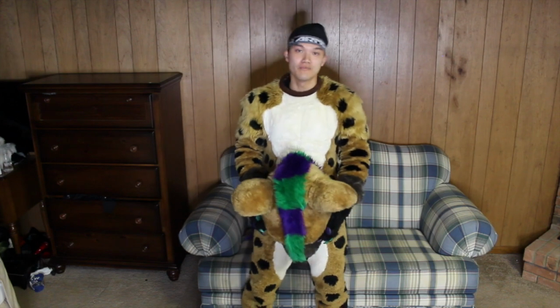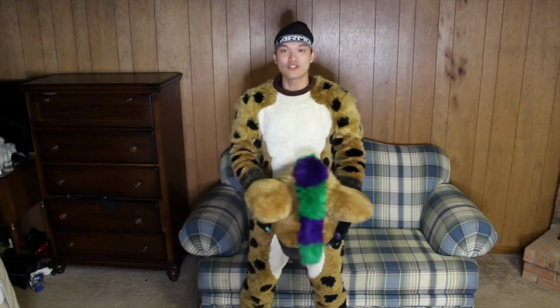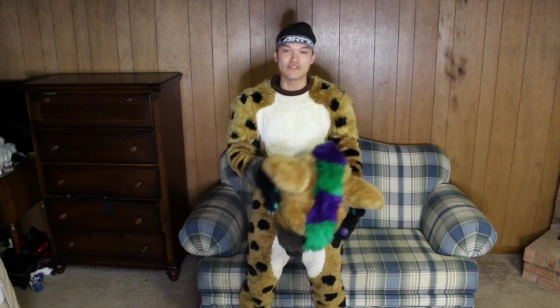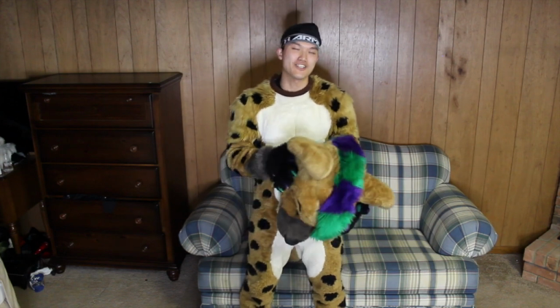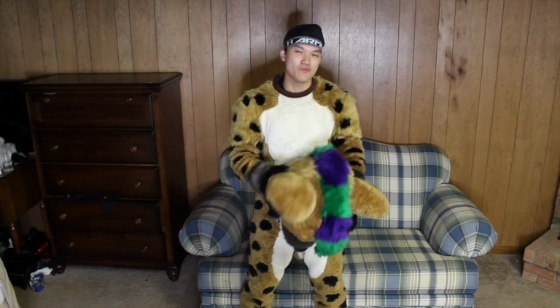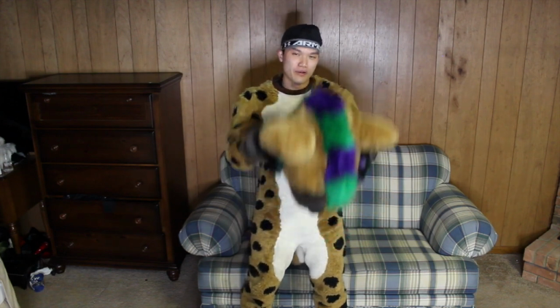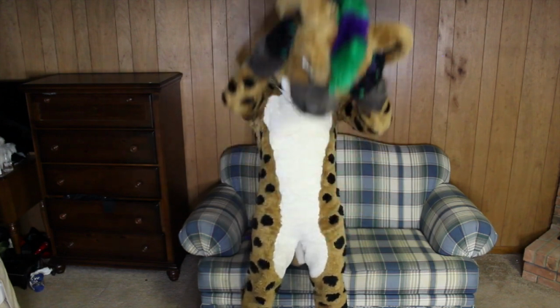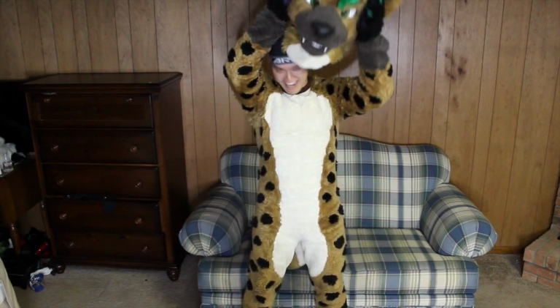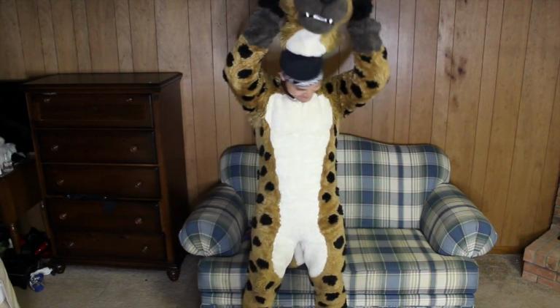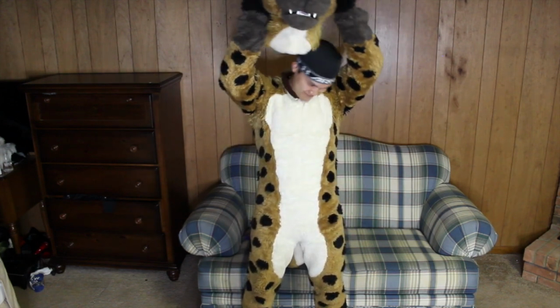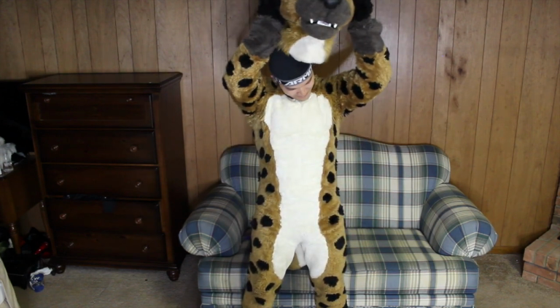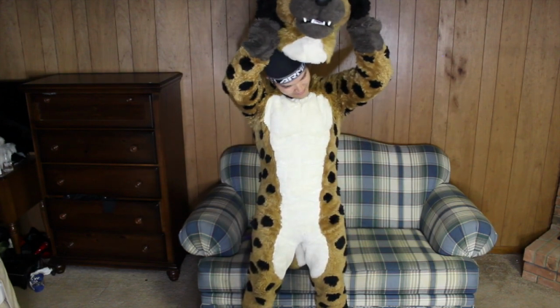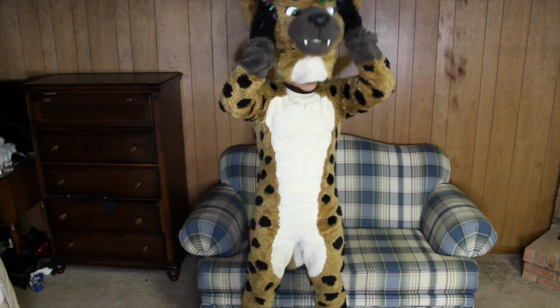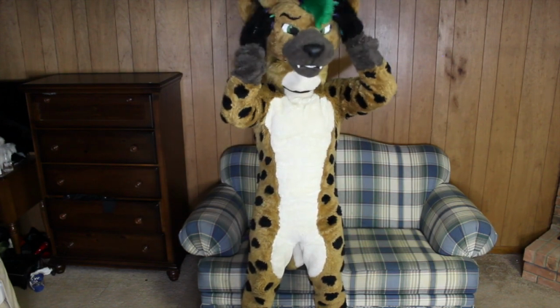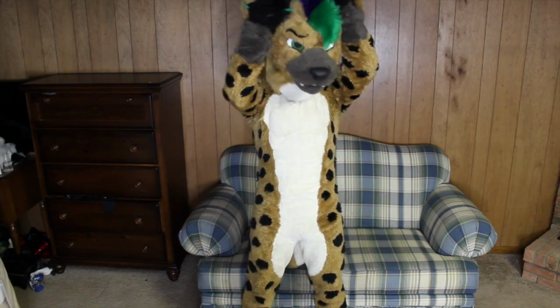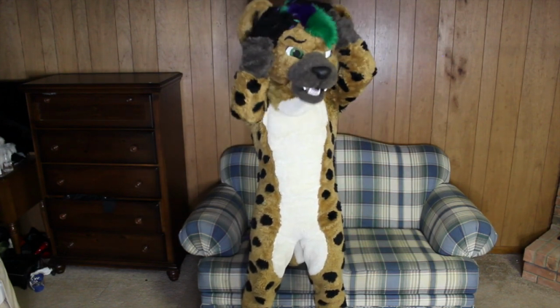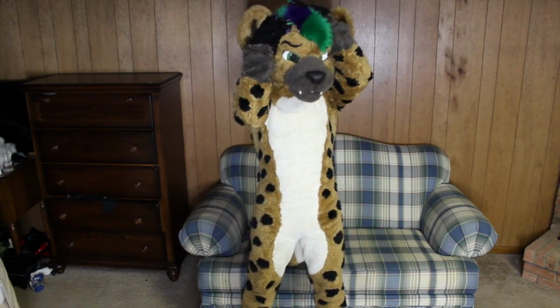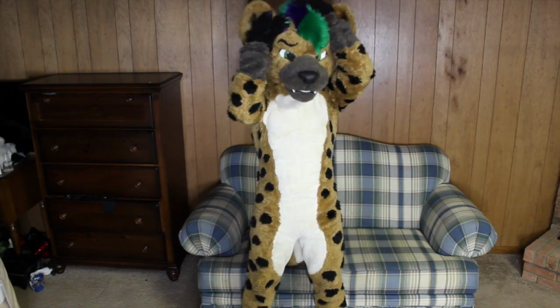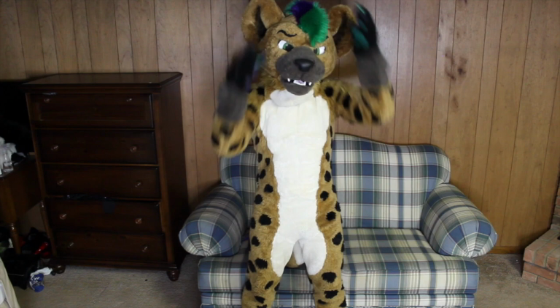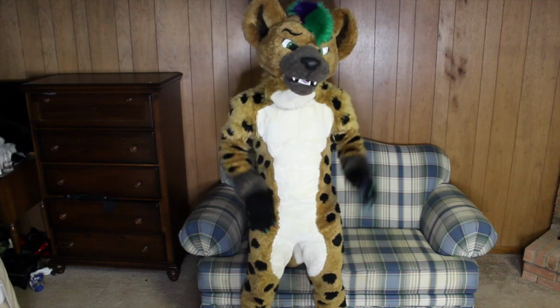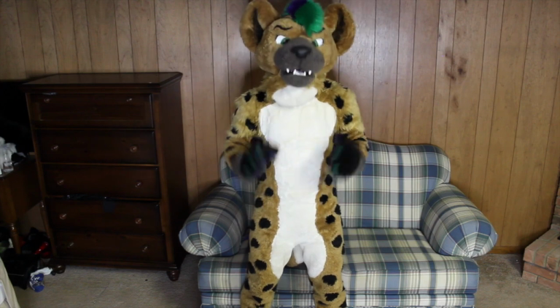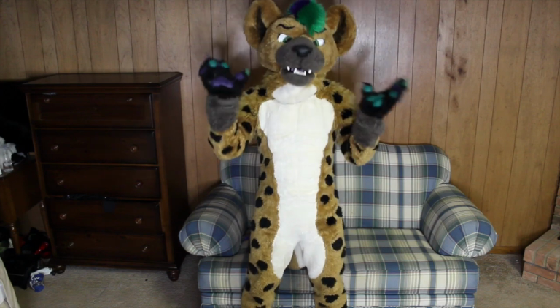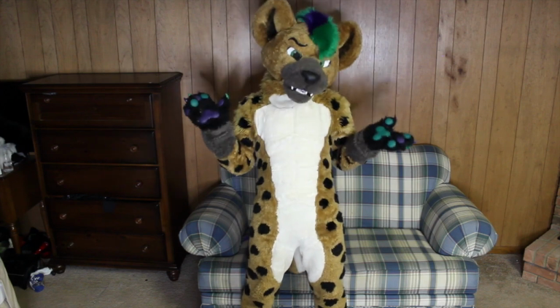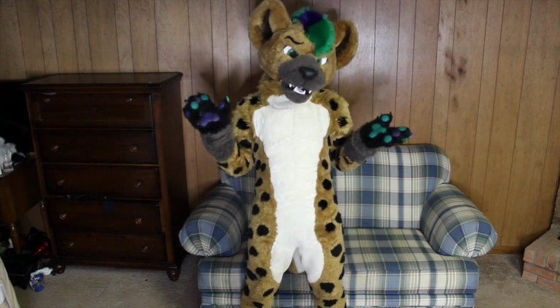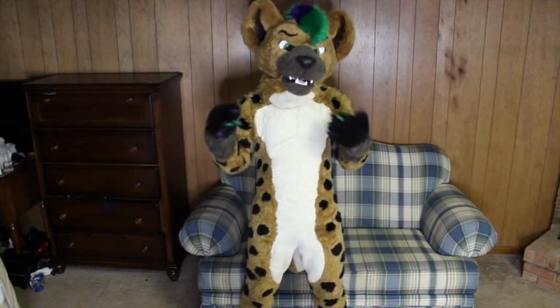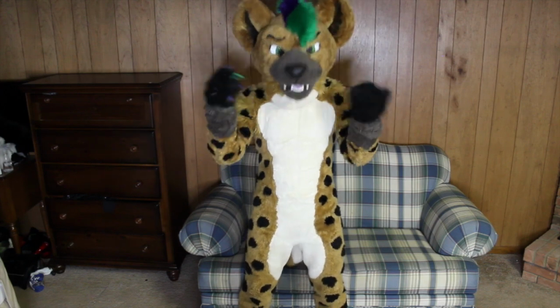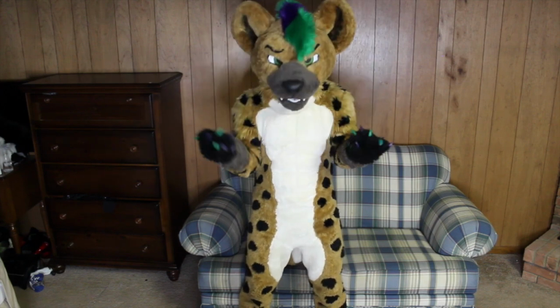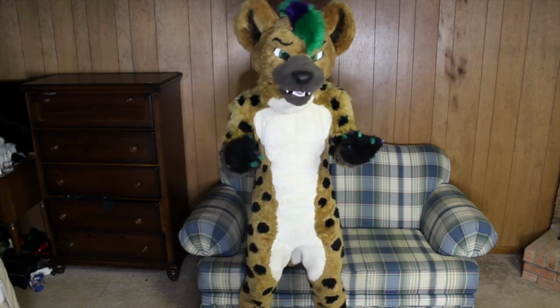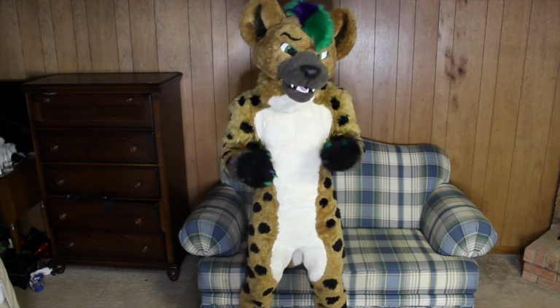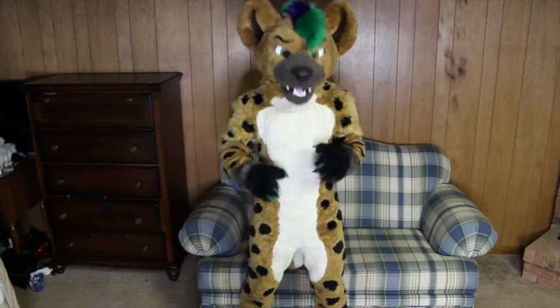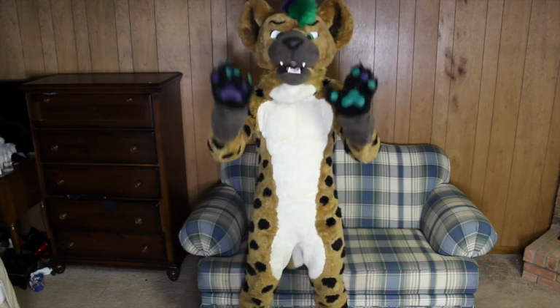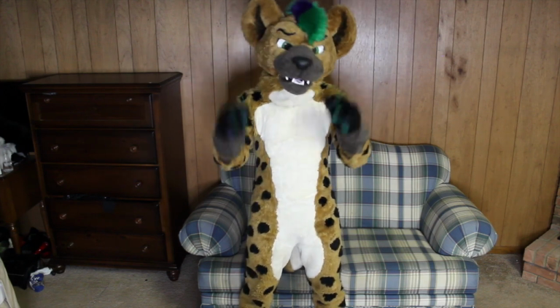And finally, to complete the transformation, we put on the head. And that's how you've become Nos Hyena. Hiya!